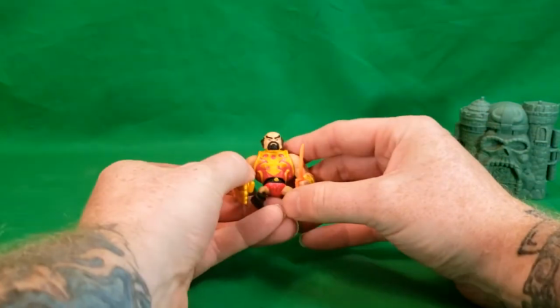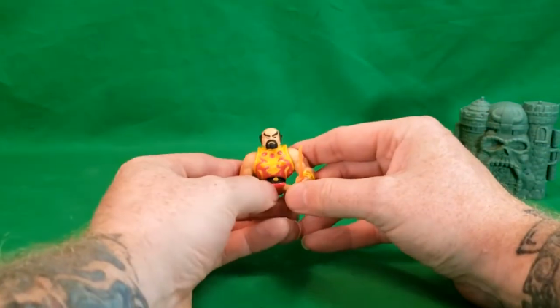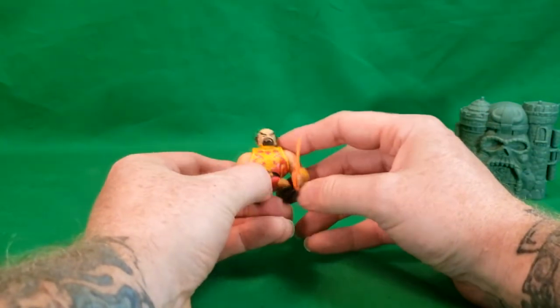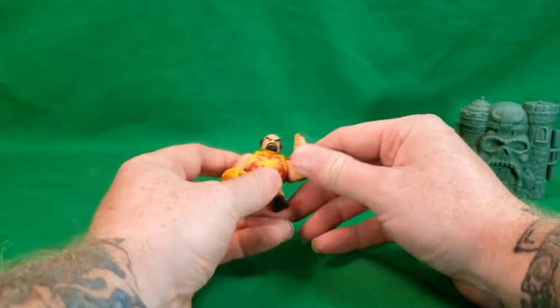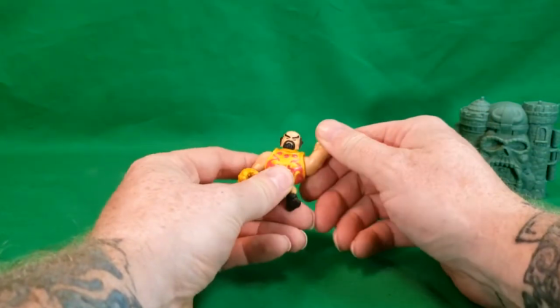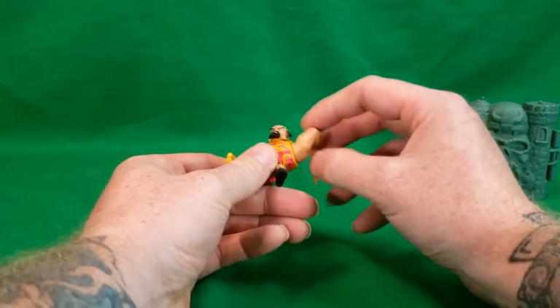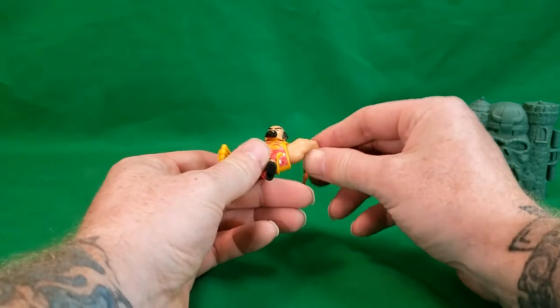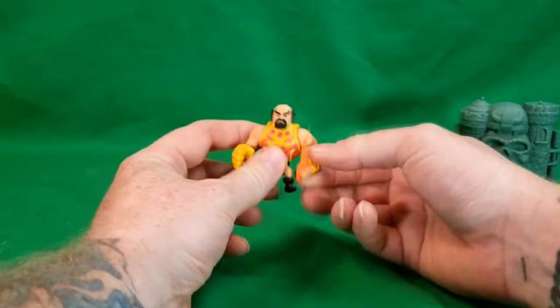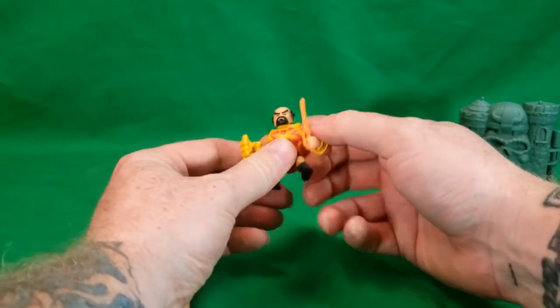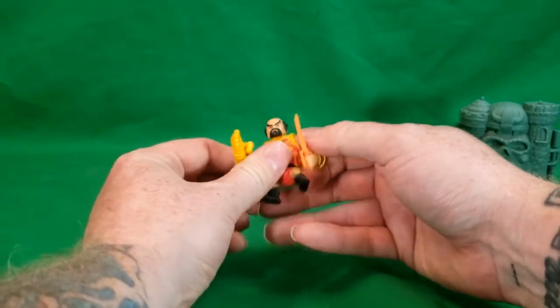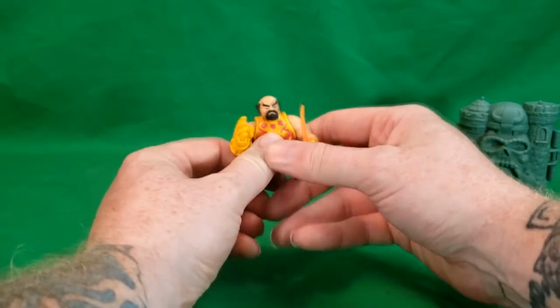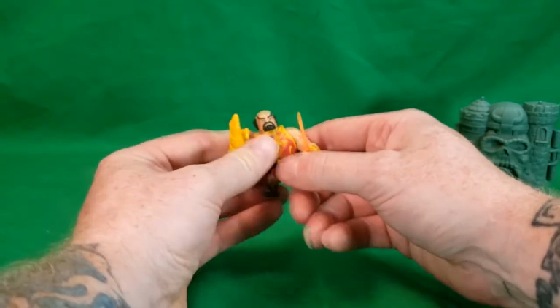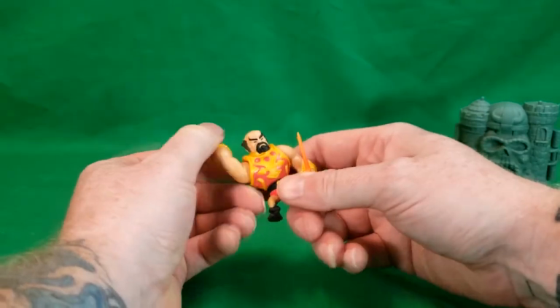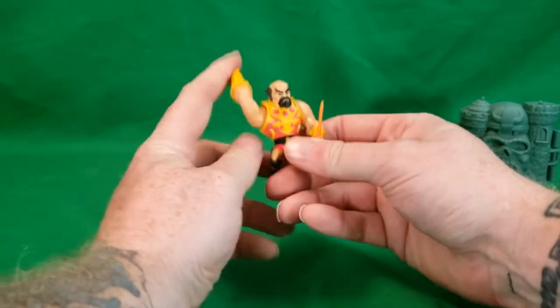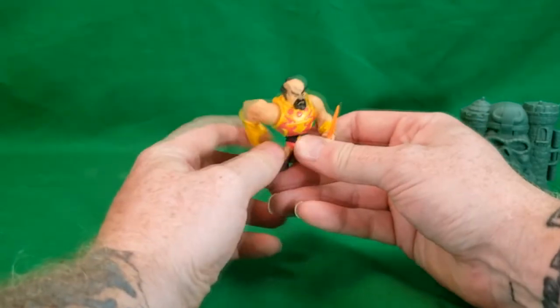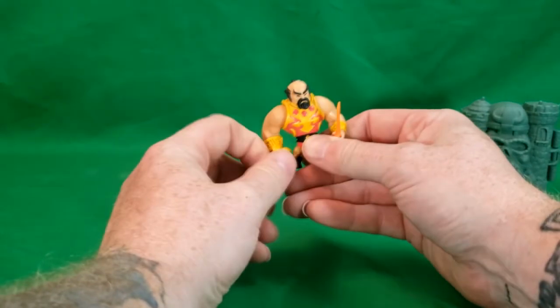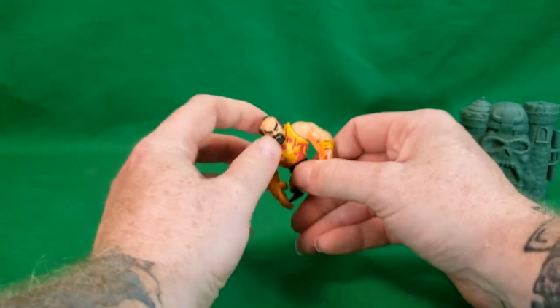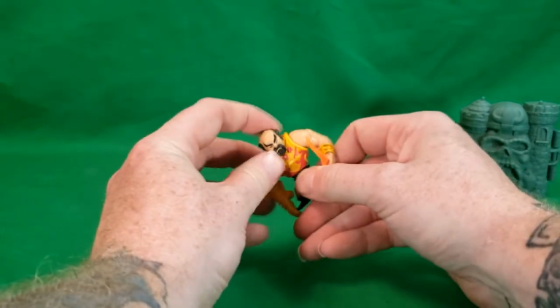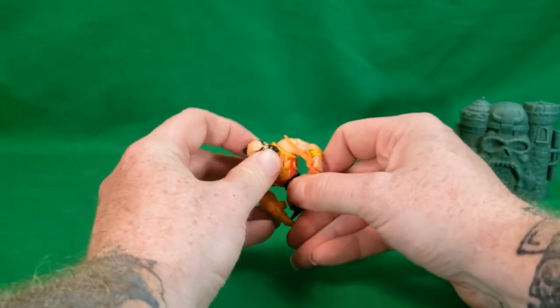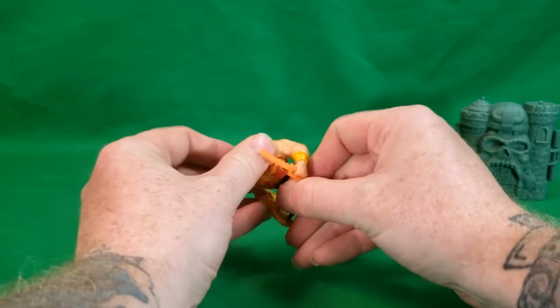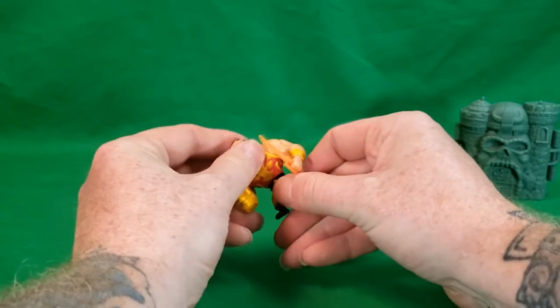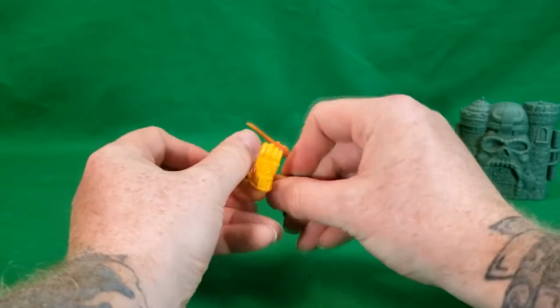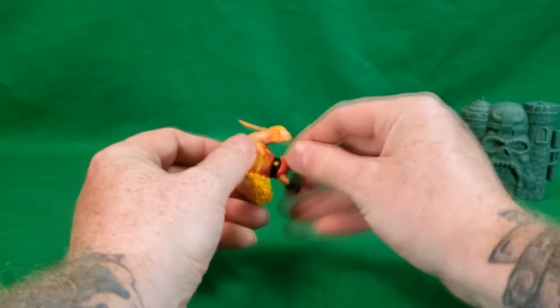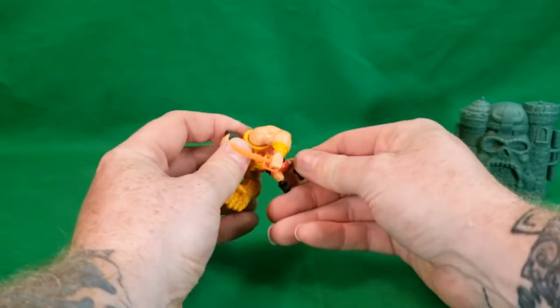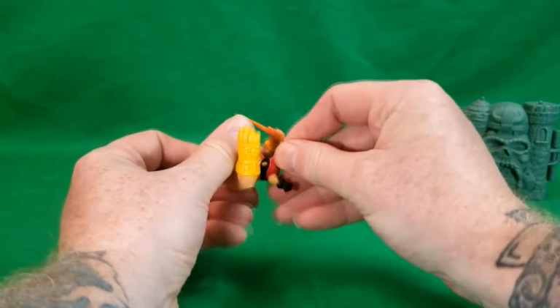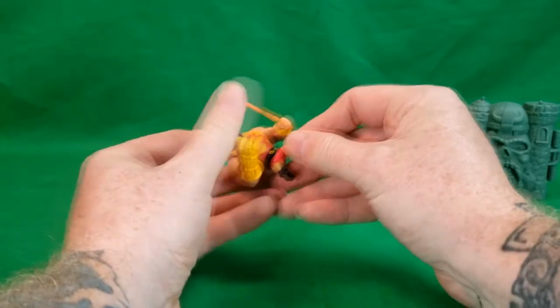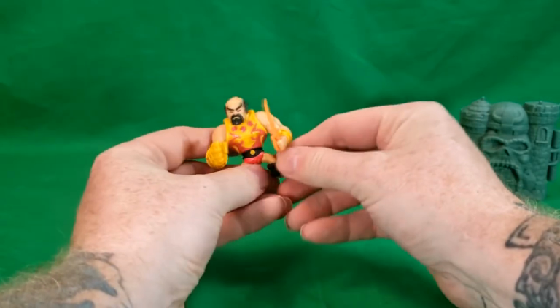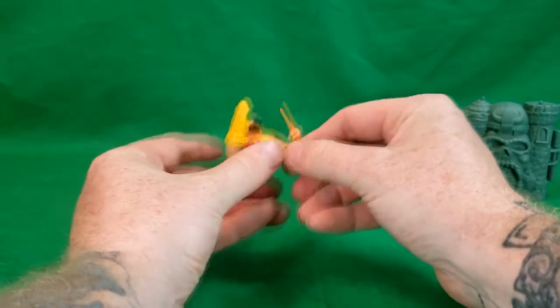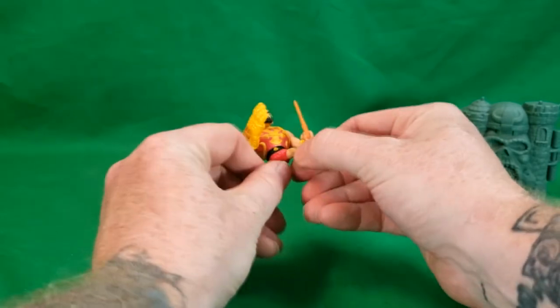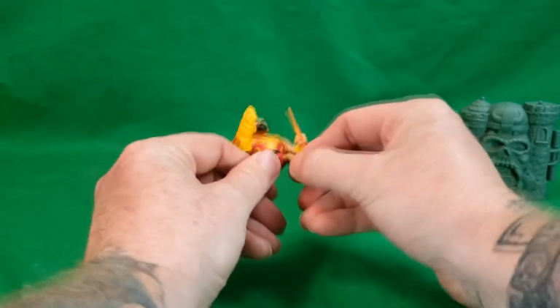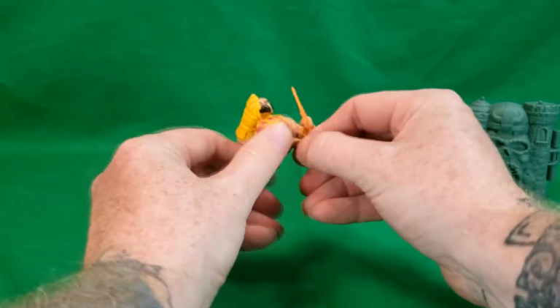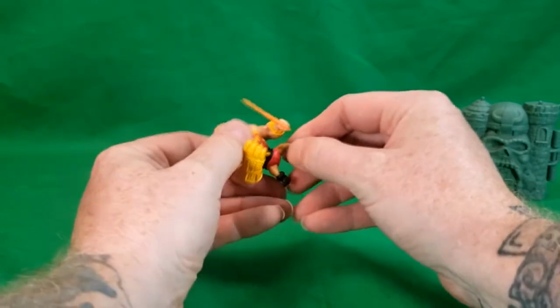As for articulation, the only articulation — the arms move, both arms move all the way around. And the head moves, and the waist moves. No leg articulation.